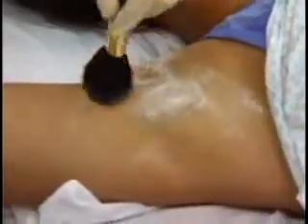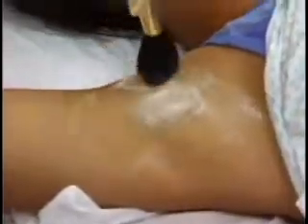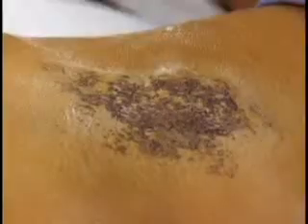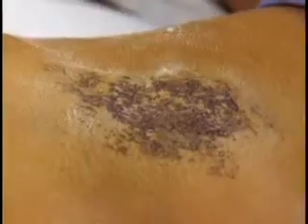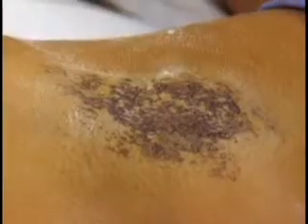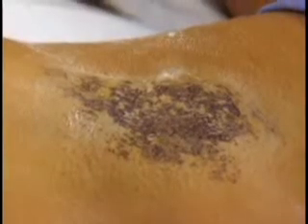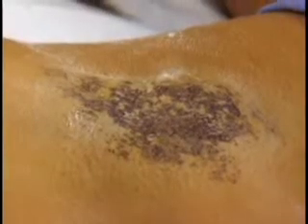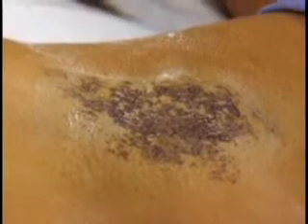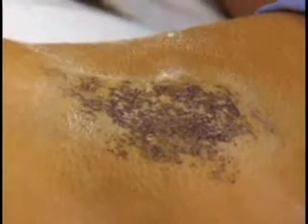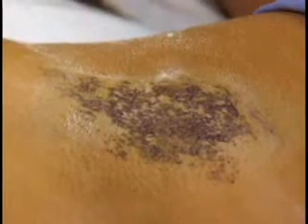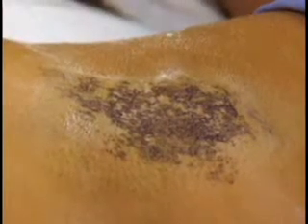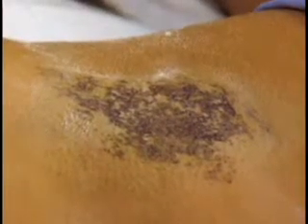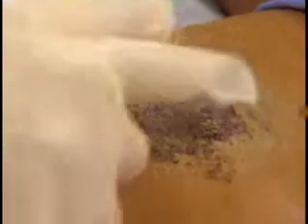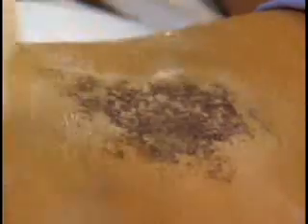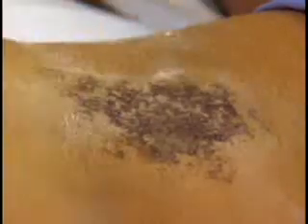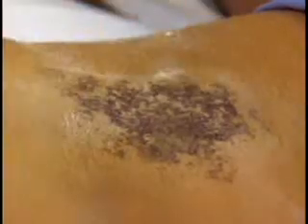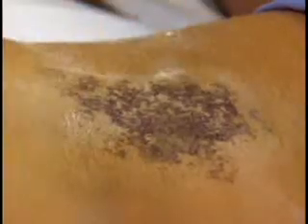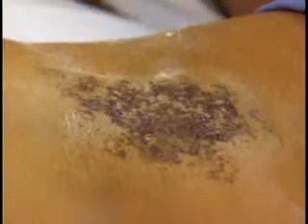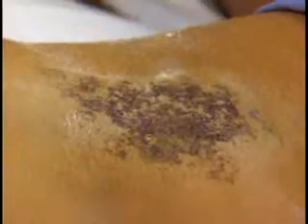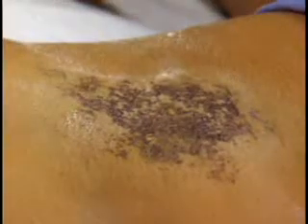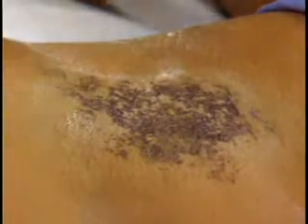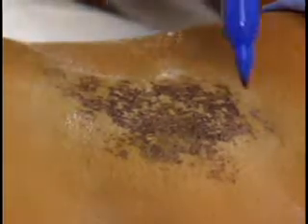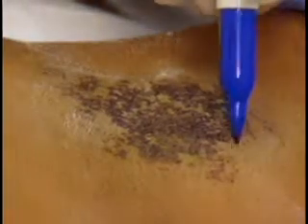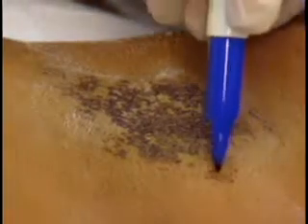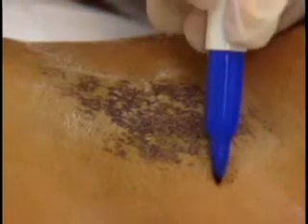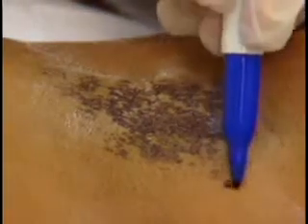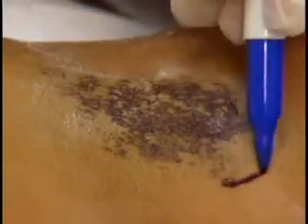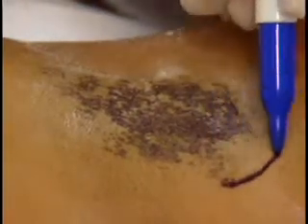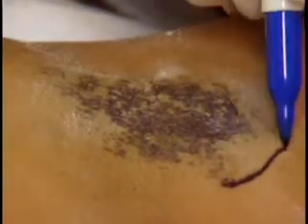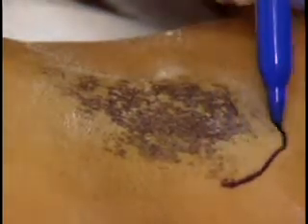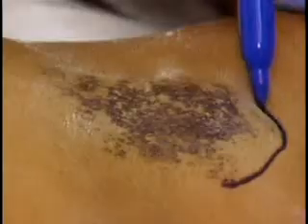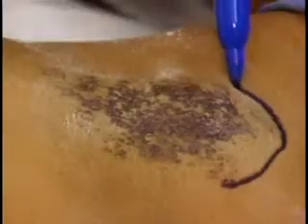The affected area will develop a dark, blue-black color over approximately 10 minutes, indicating a positive starch iodine test. Using a surgical marker,